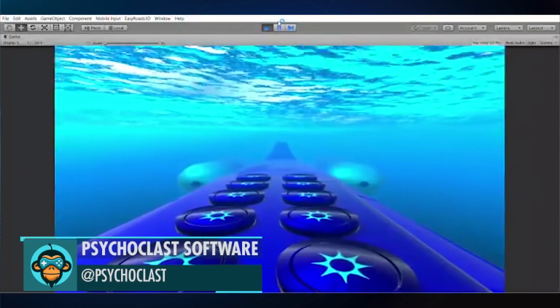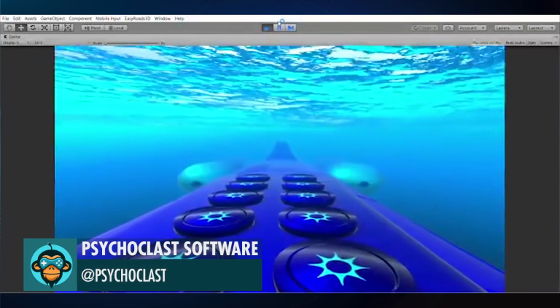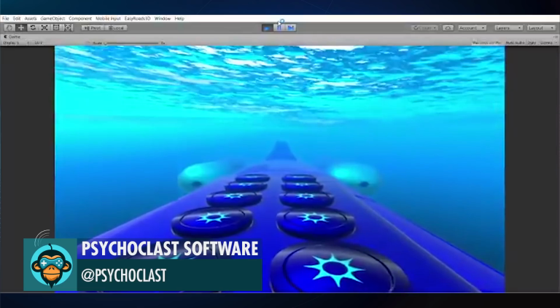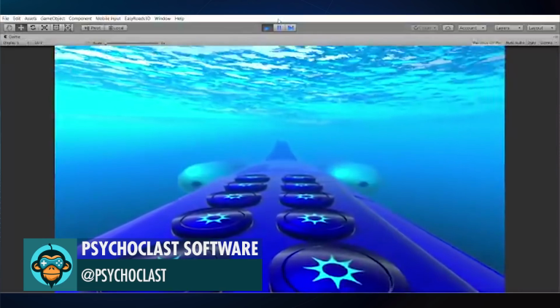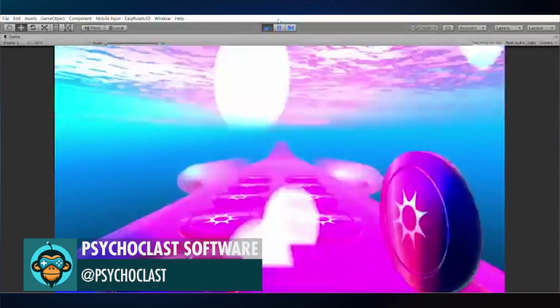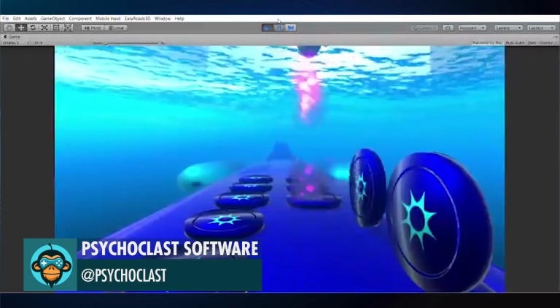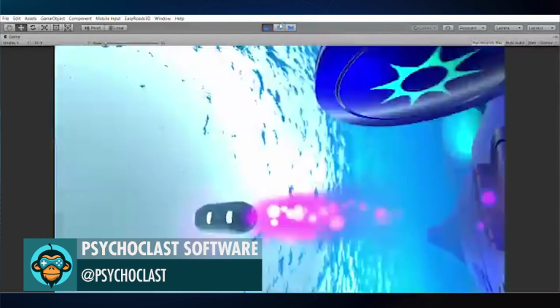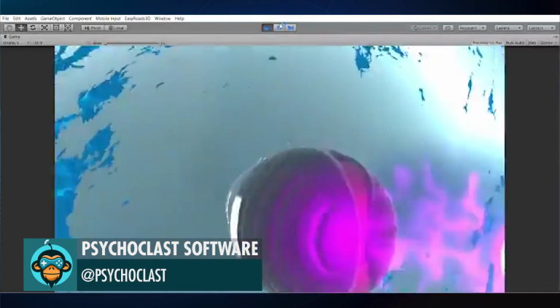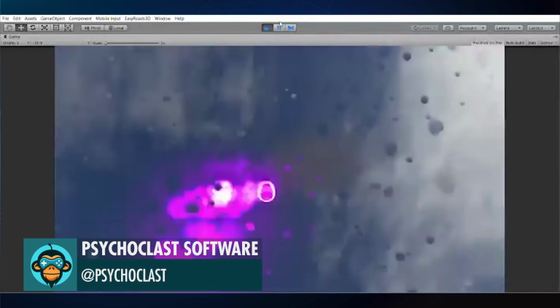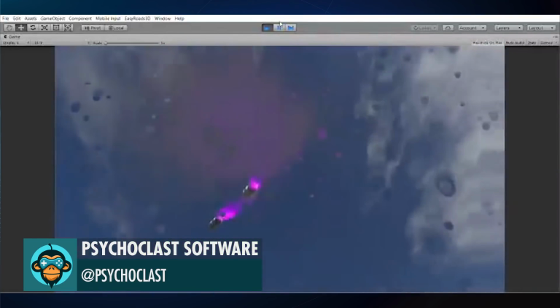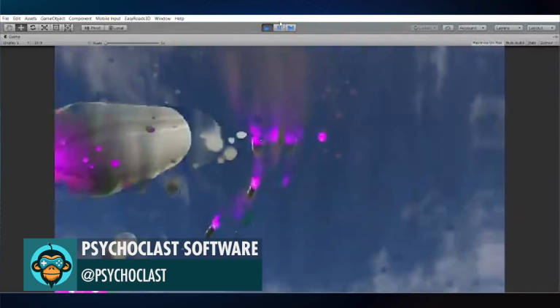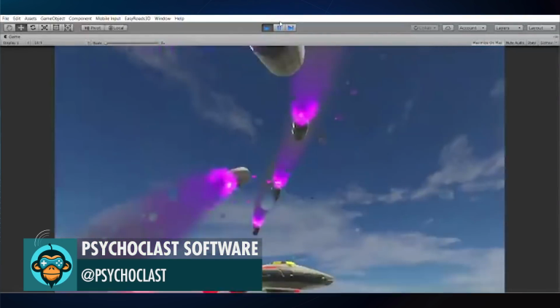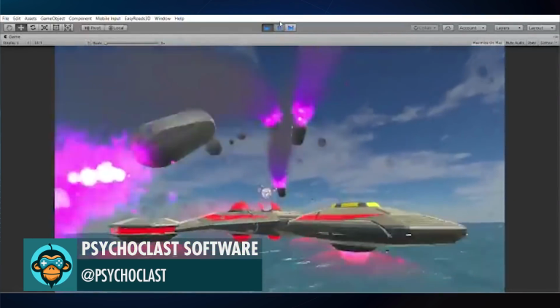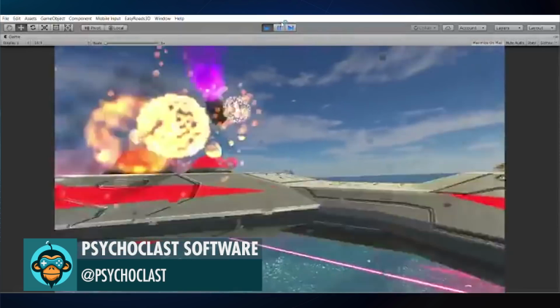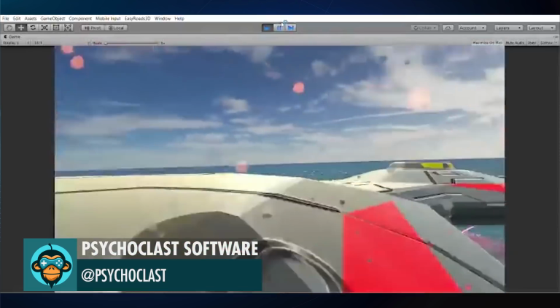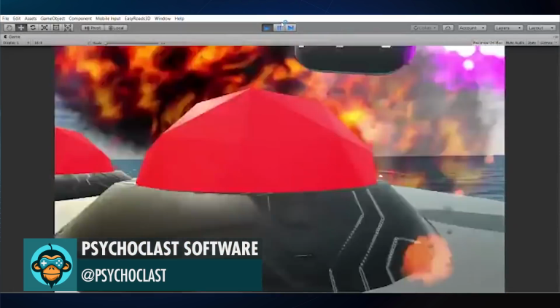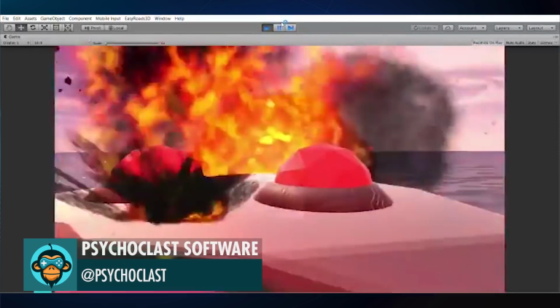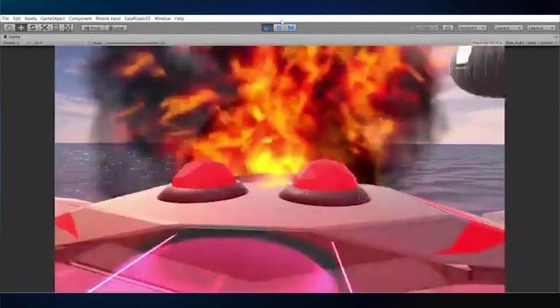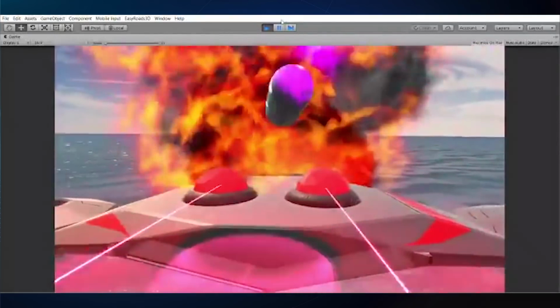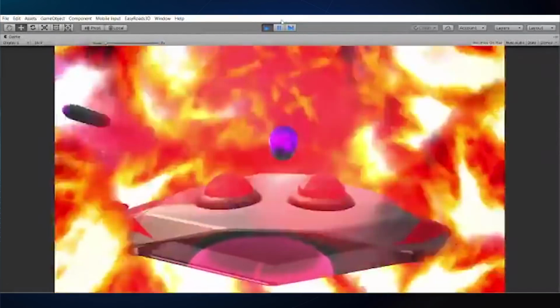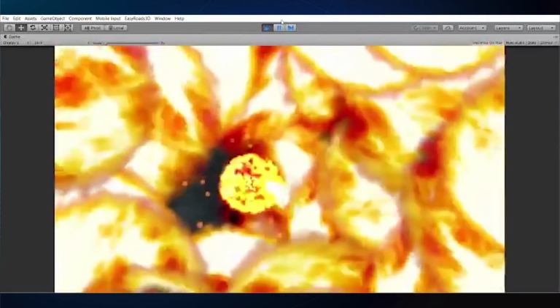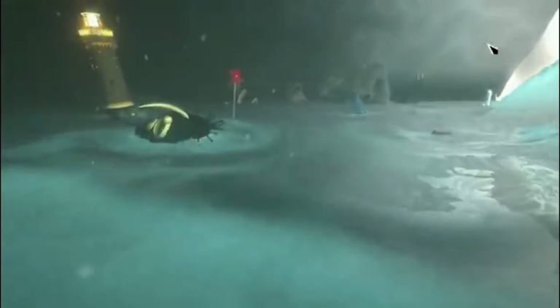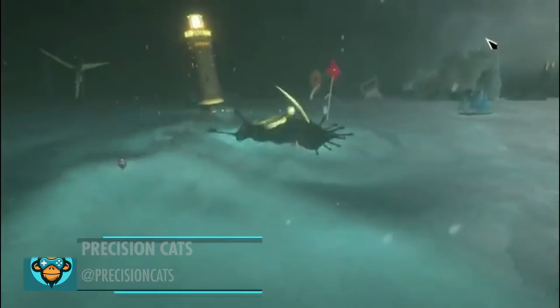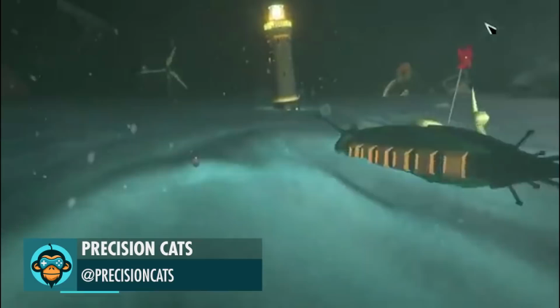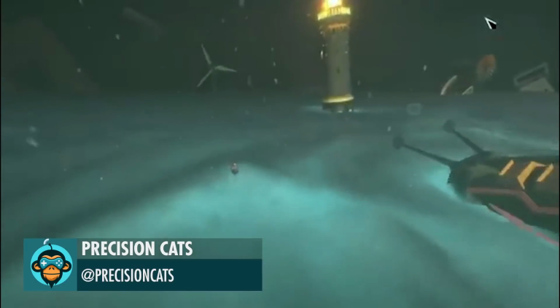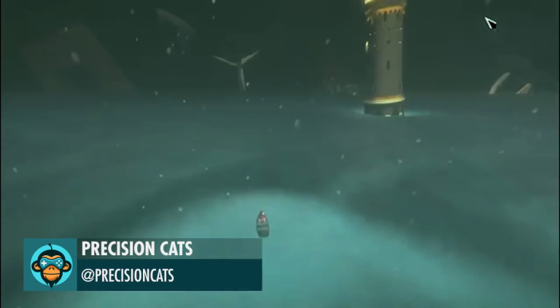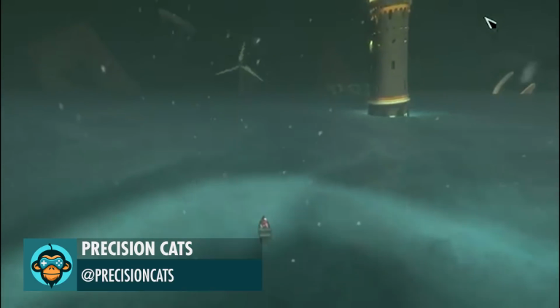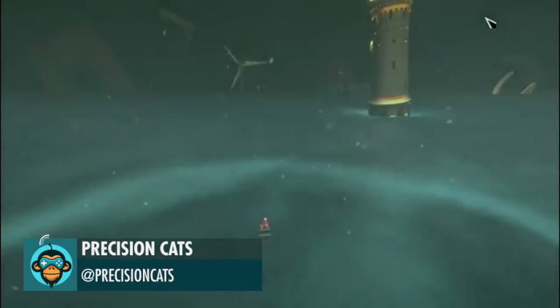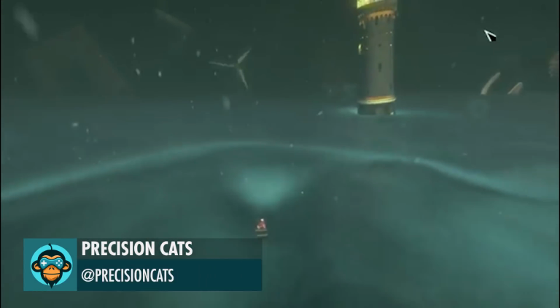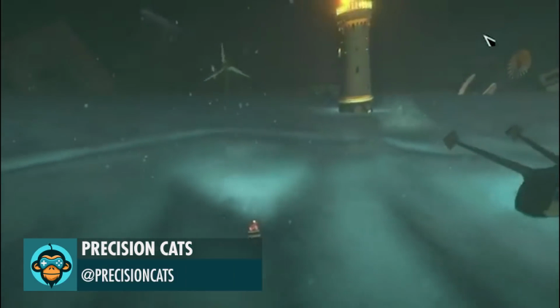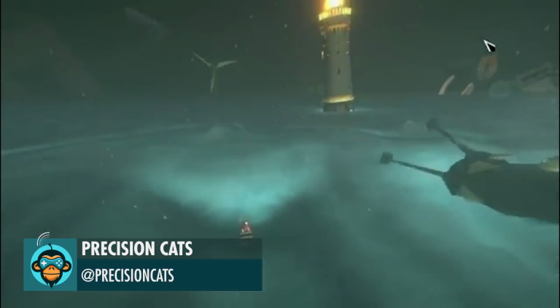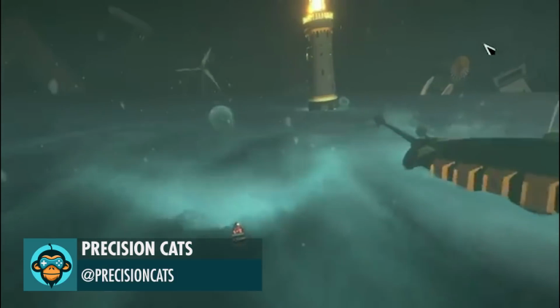Psycho Class gives us a preview of the Leviathan in action. Precision Cats created this really cool cavern that's connected to a torrential storm.